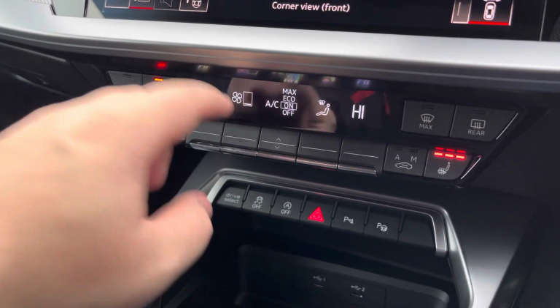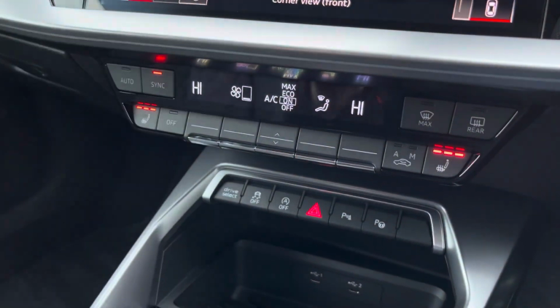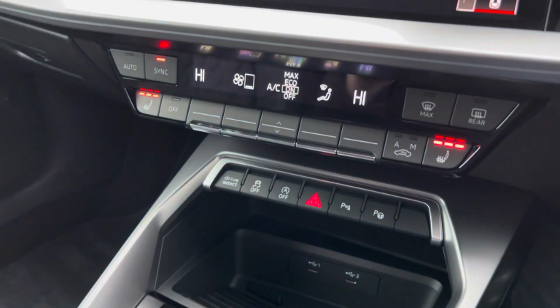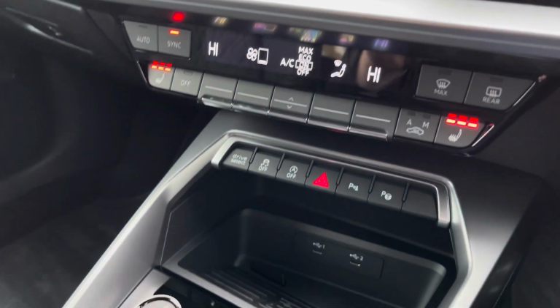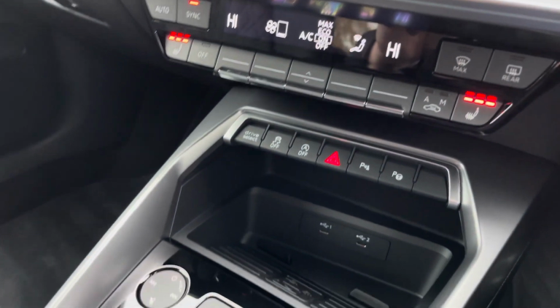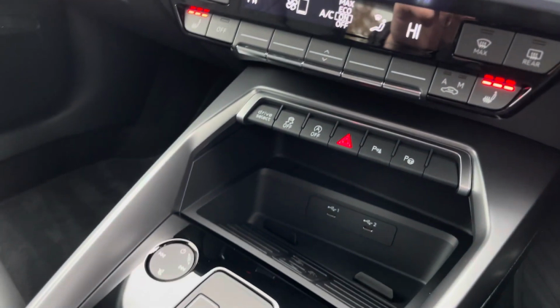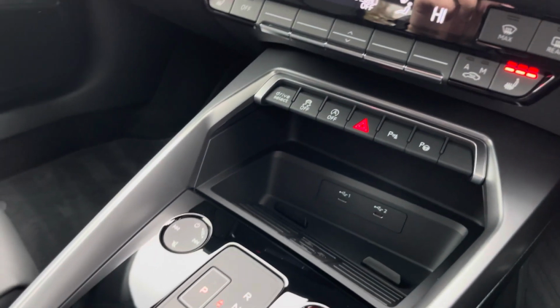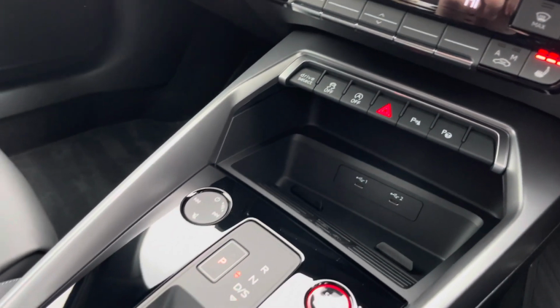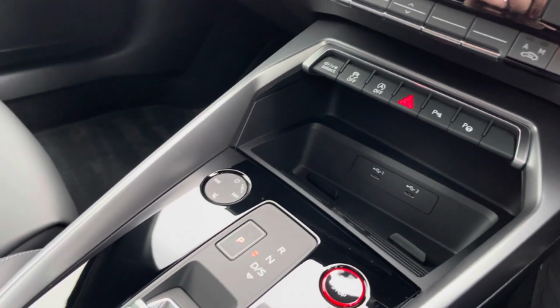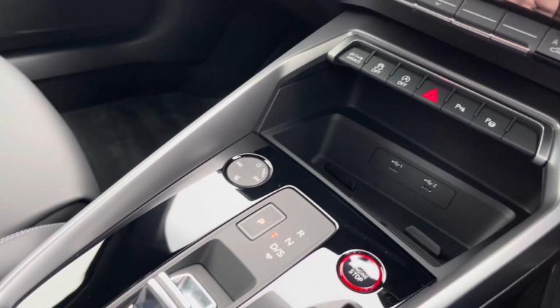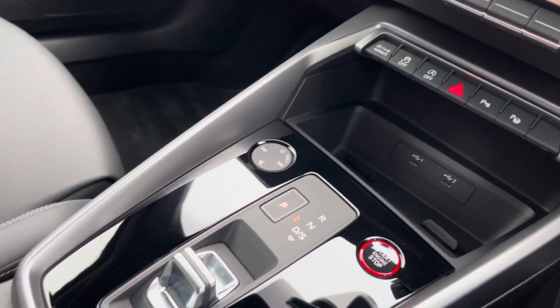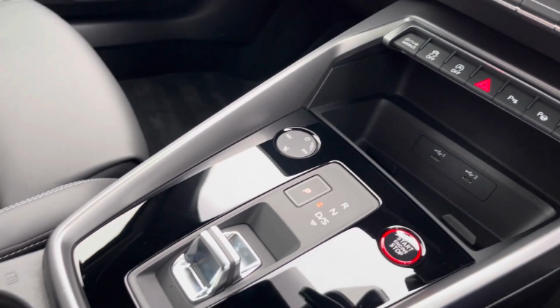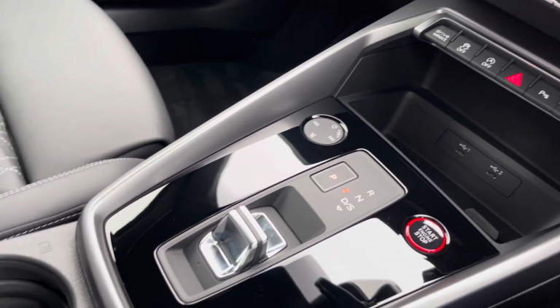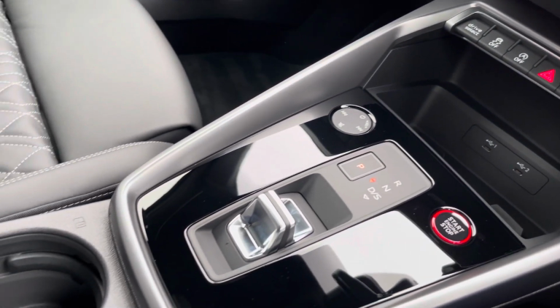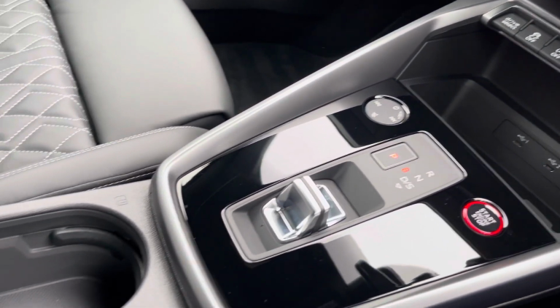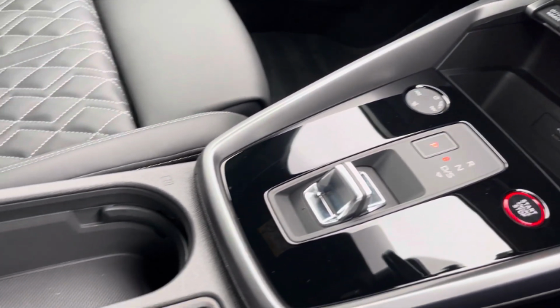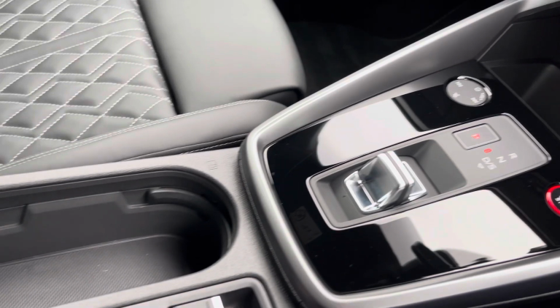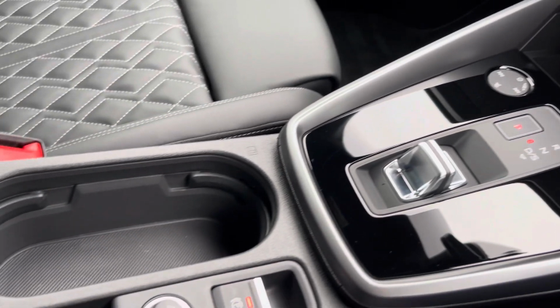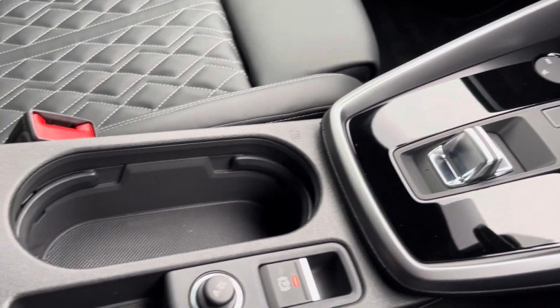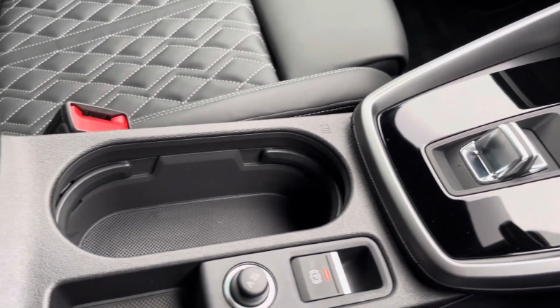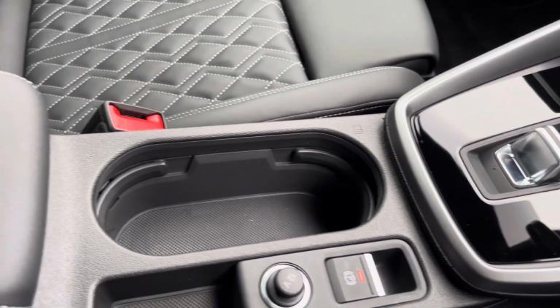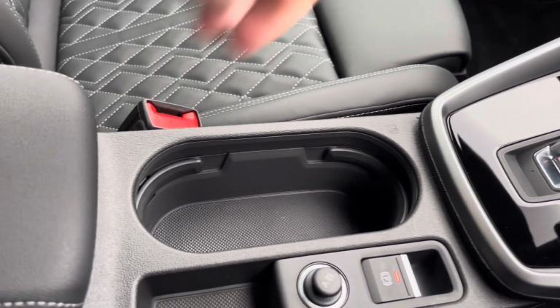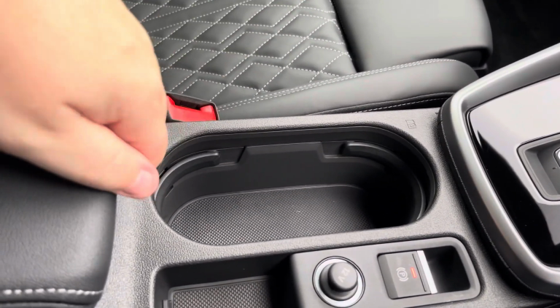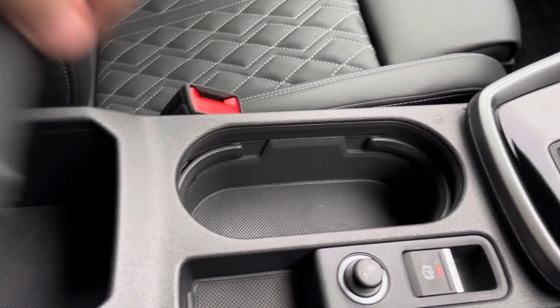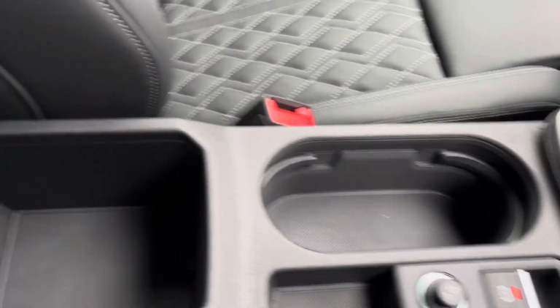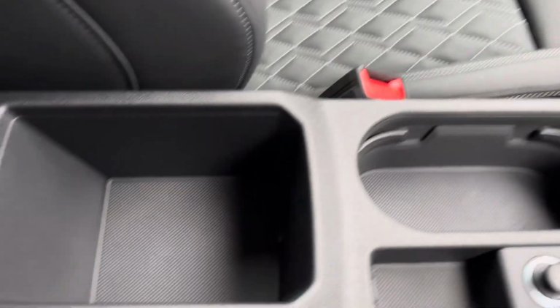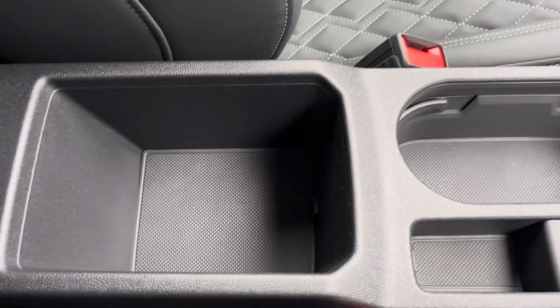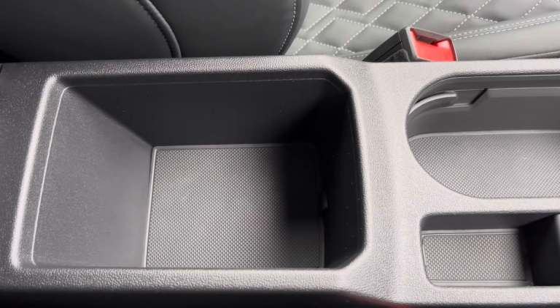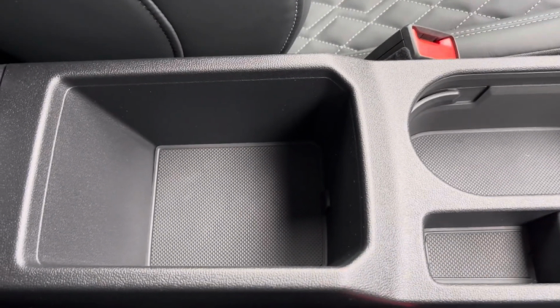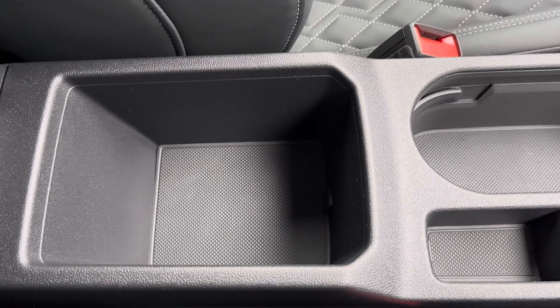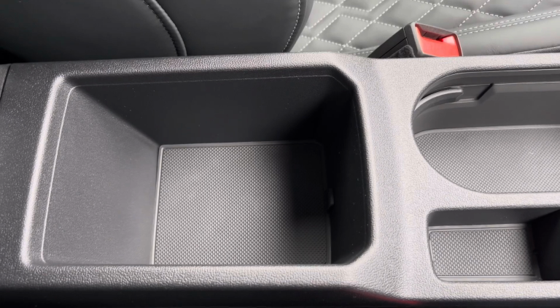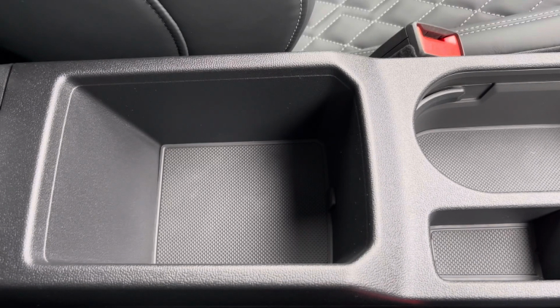Moving down, we have your wireless phone charging, your start-stop keyless entry, your automatic gearbox with a parking brake, your two cupholders, and finally an armrest with a little bit of storage to store your phone, your wallet, or anything else on any journey.